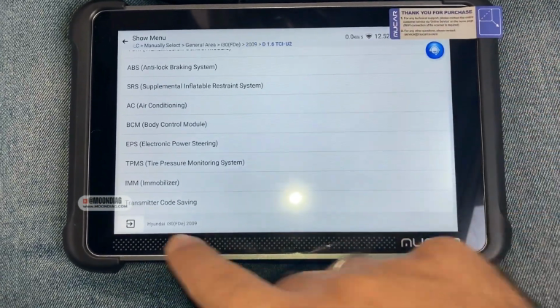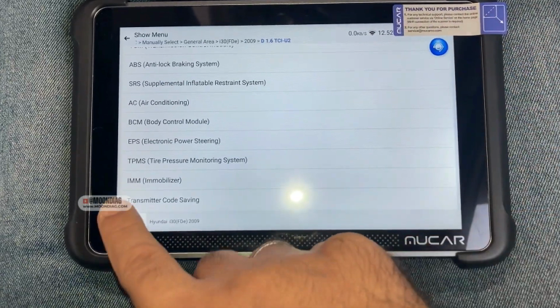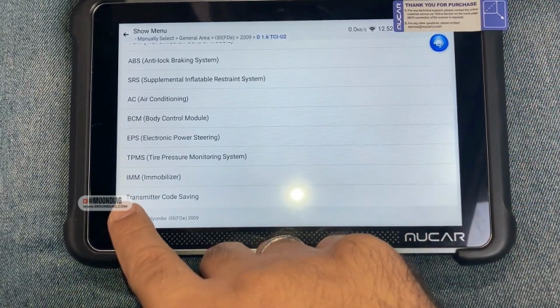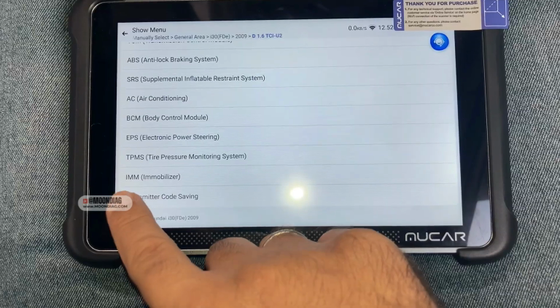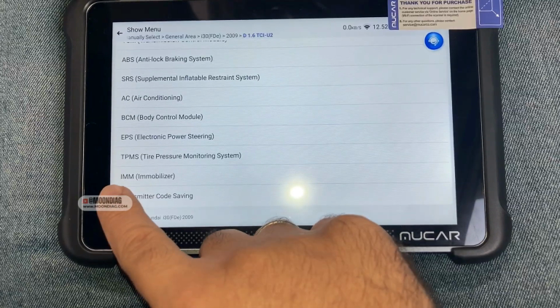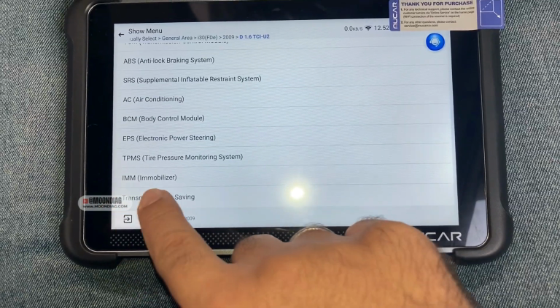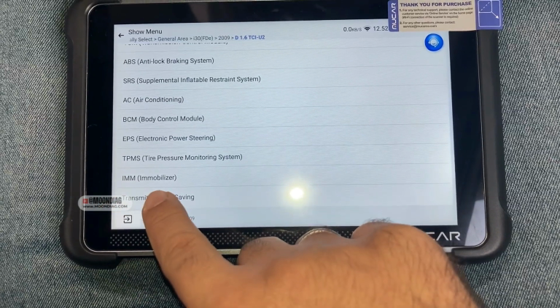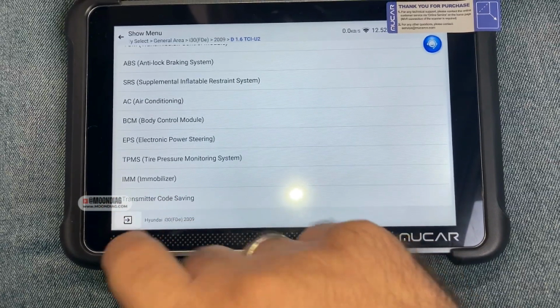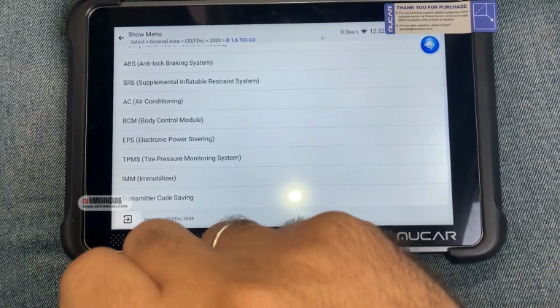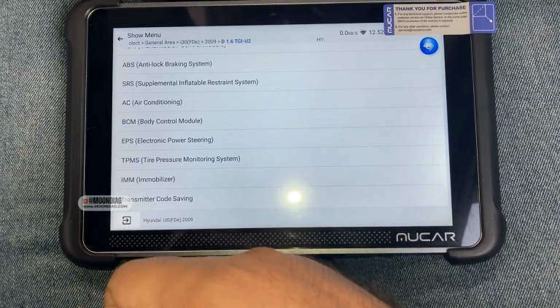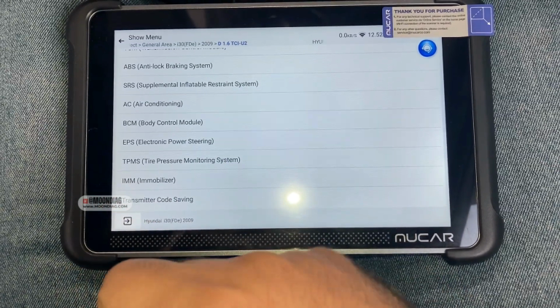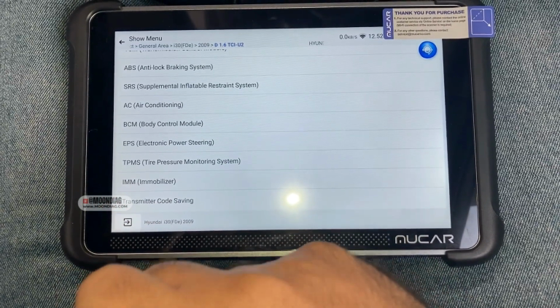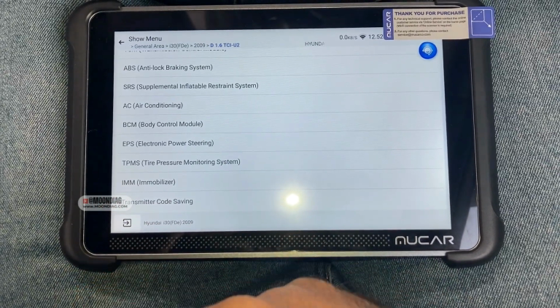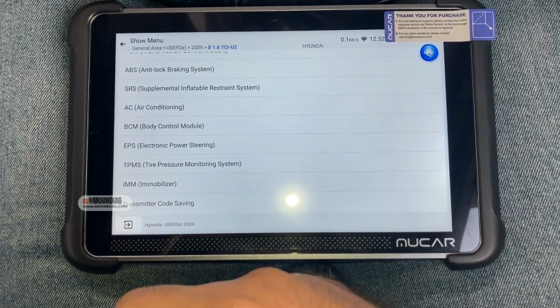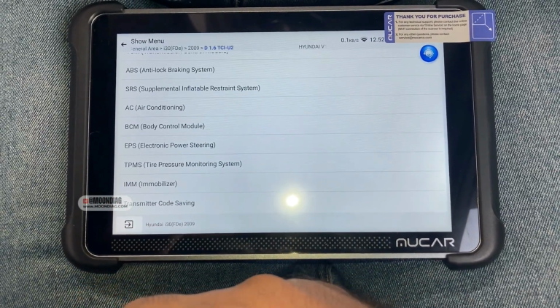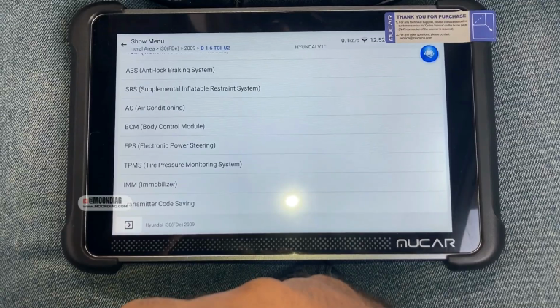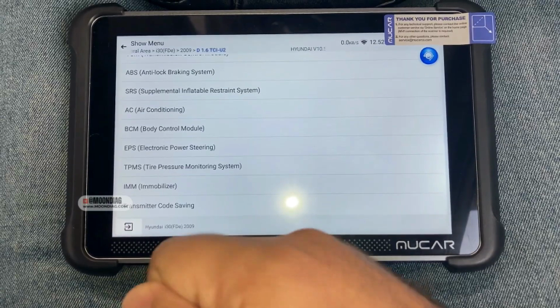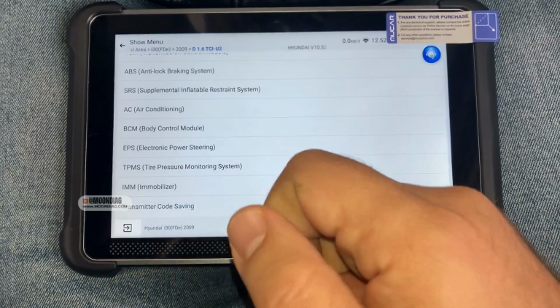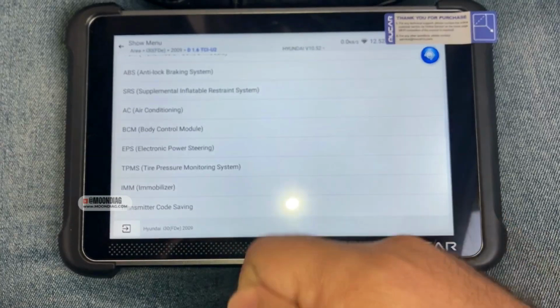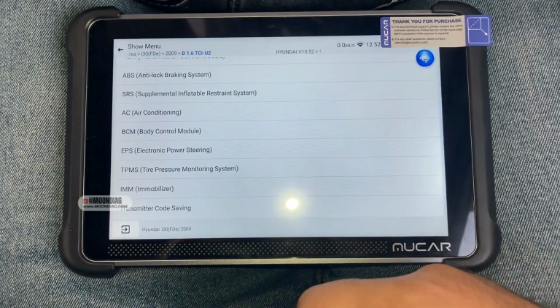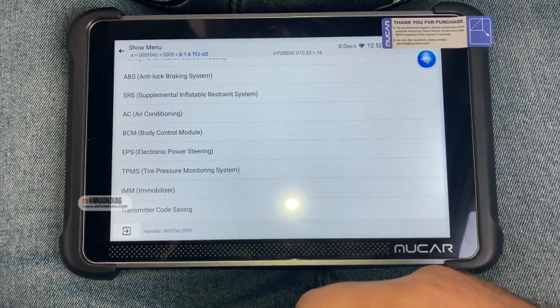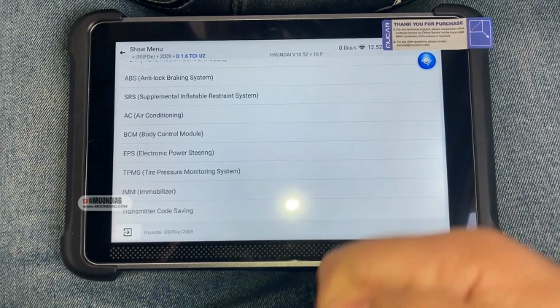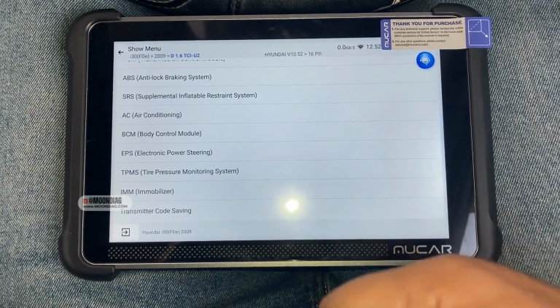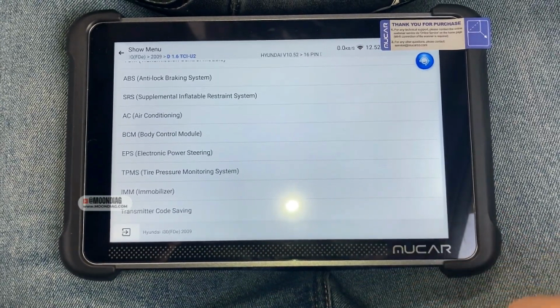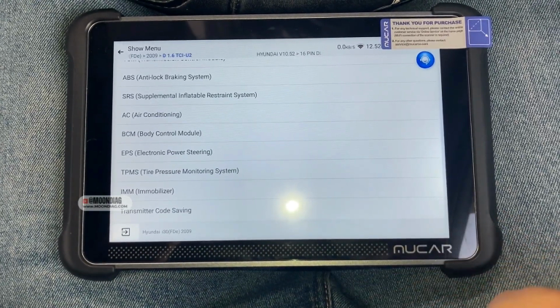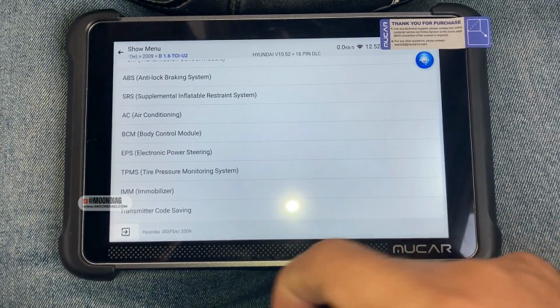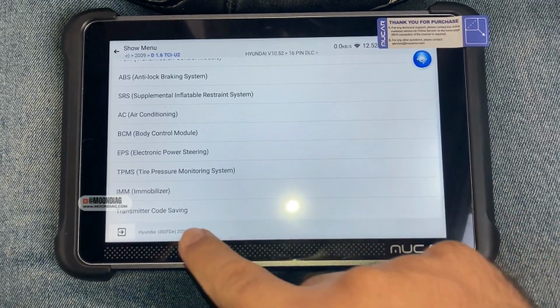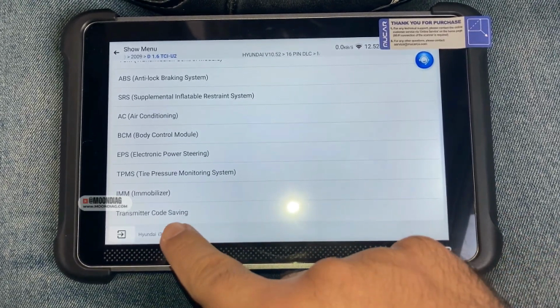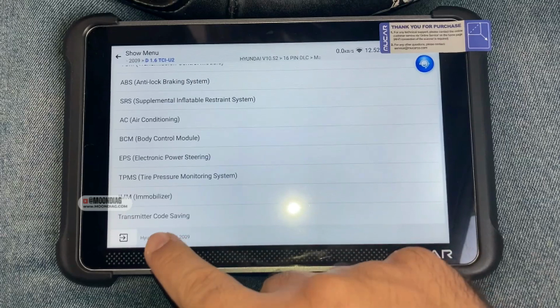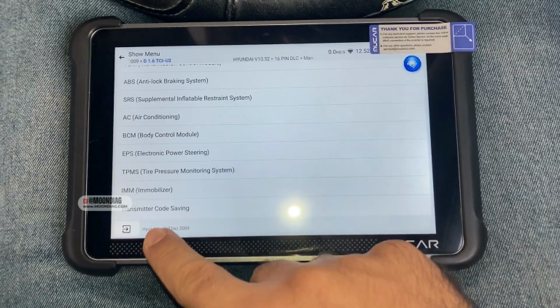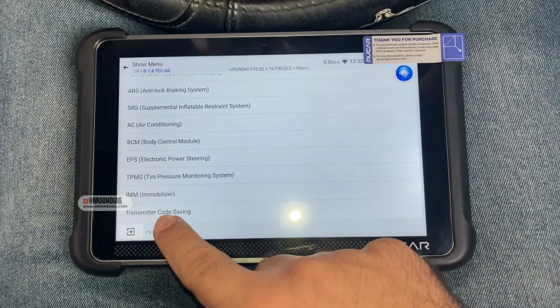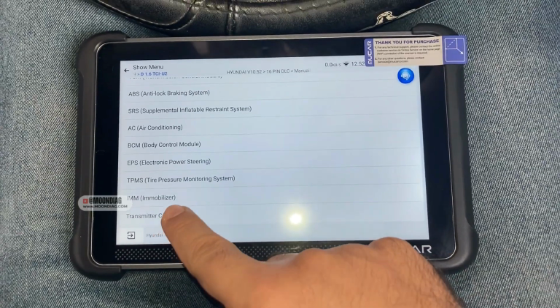On the system selection, if you go all the way down you have two options. Immobilizer is for teaching a new key or for doing diagnostics on the immobilizer system, but for registering or saving a new transmitter you need to go for Transmitter Code Saving.